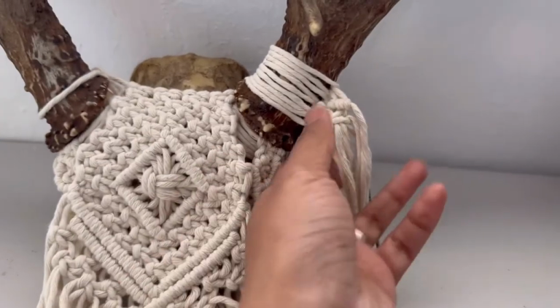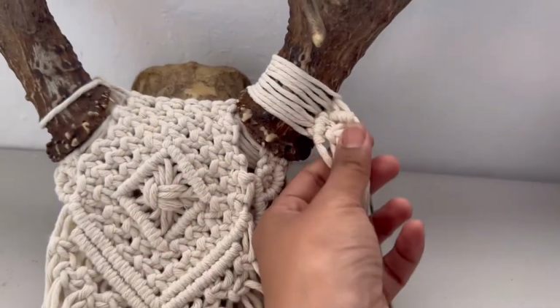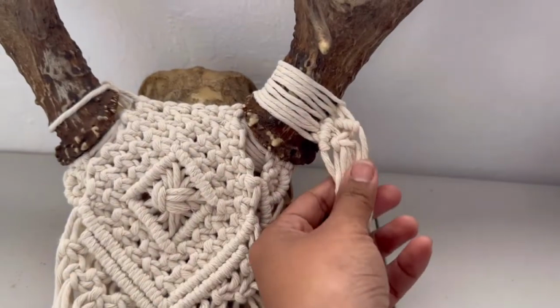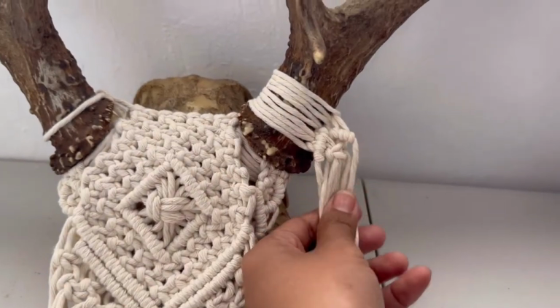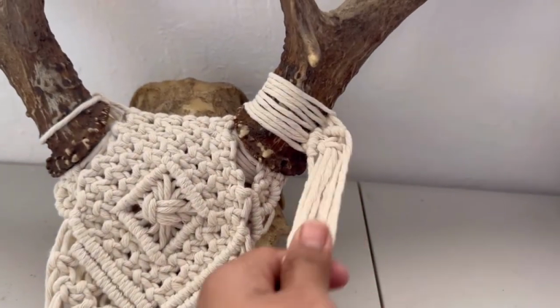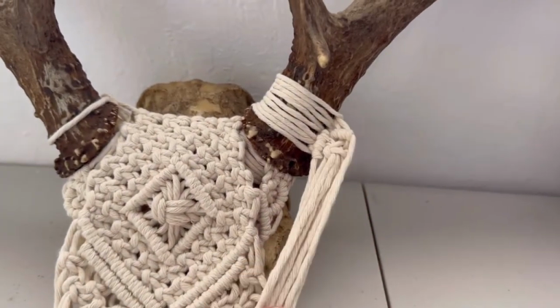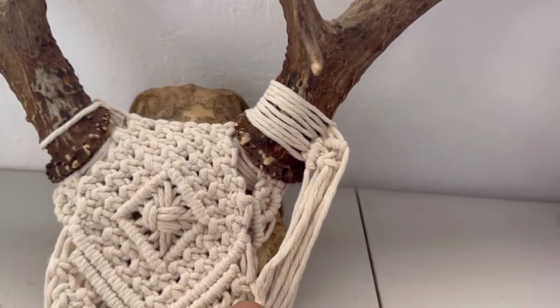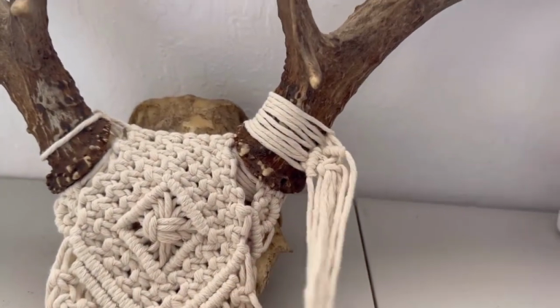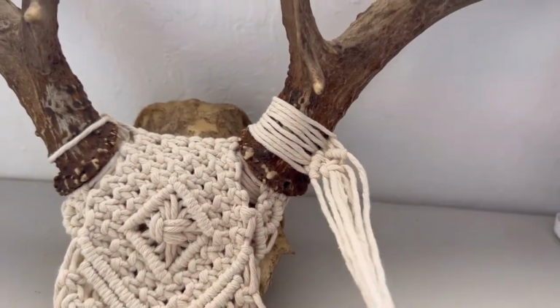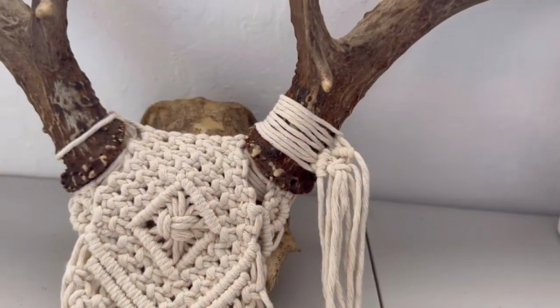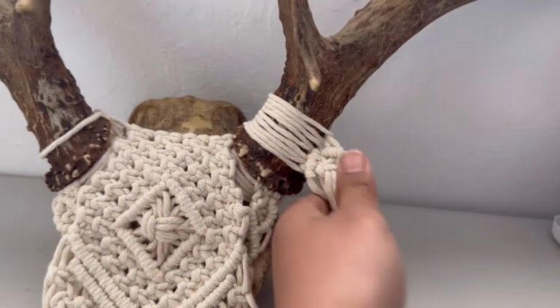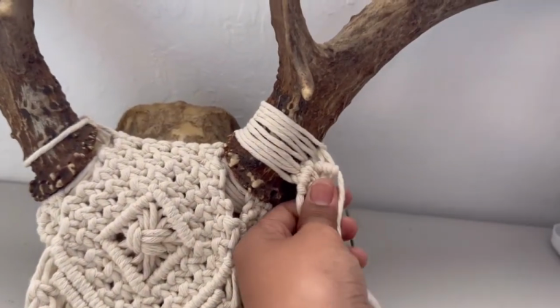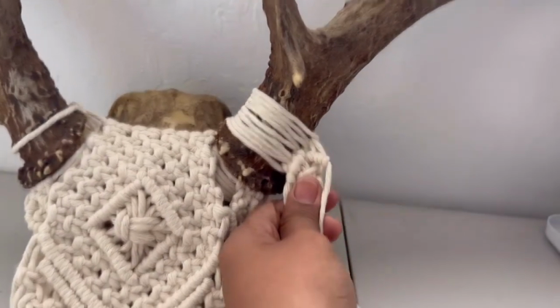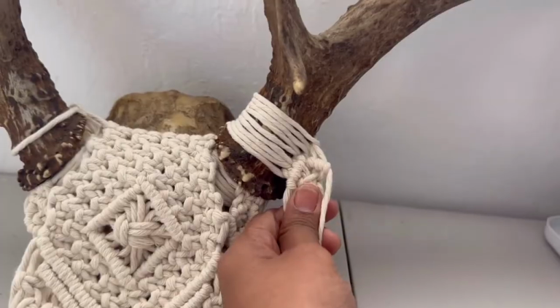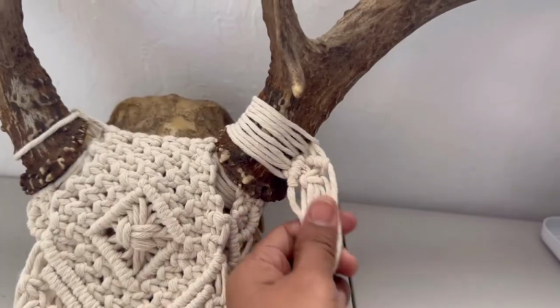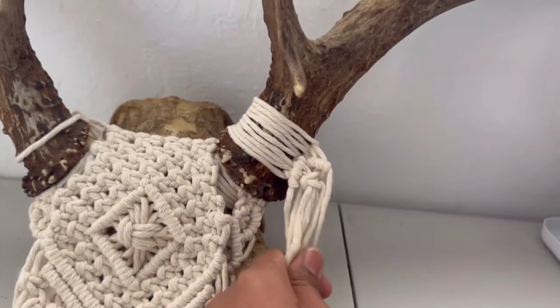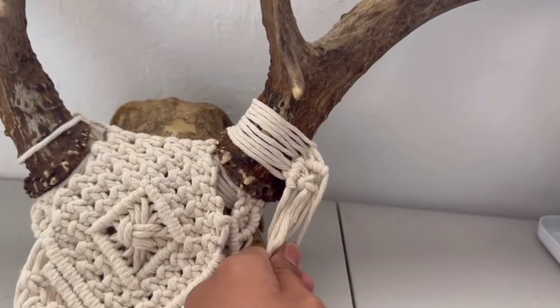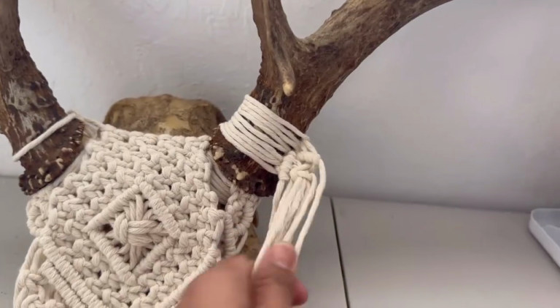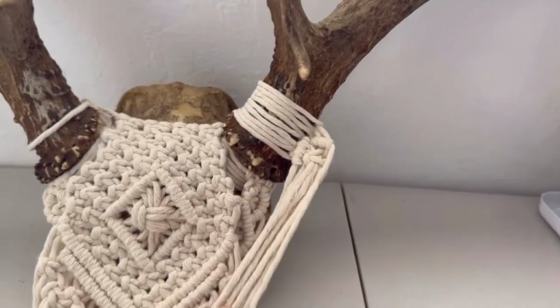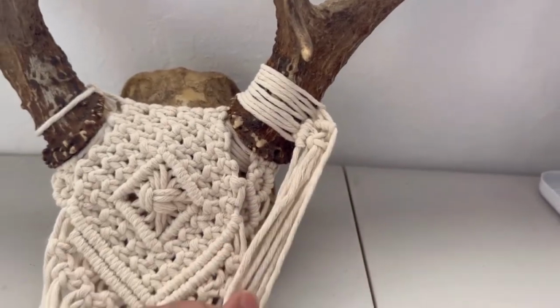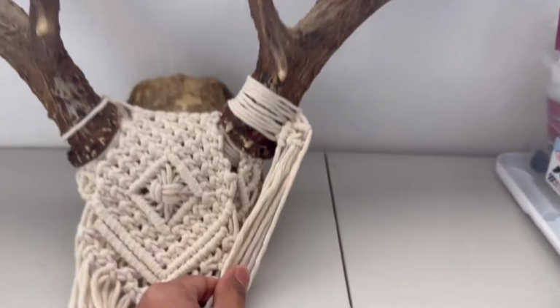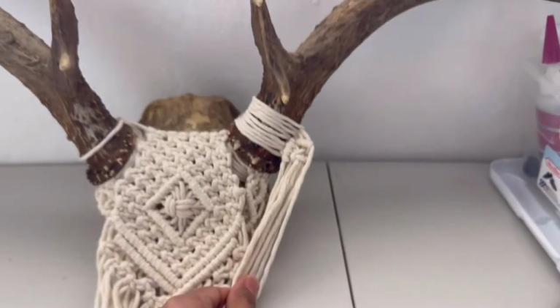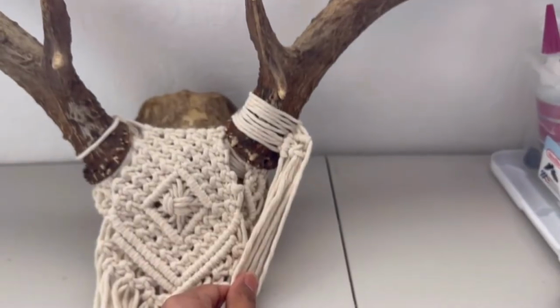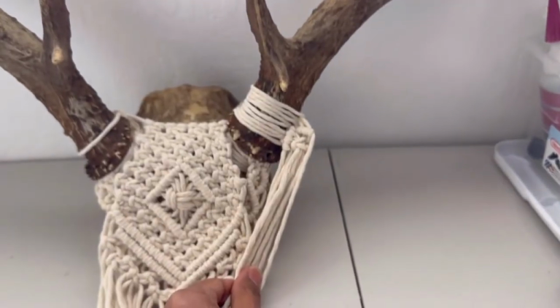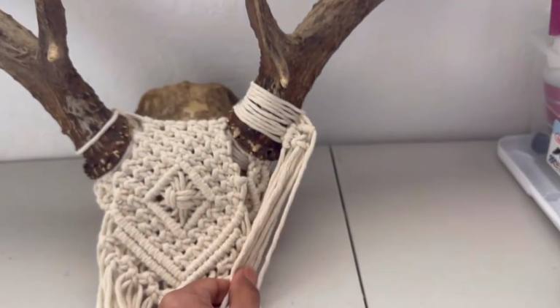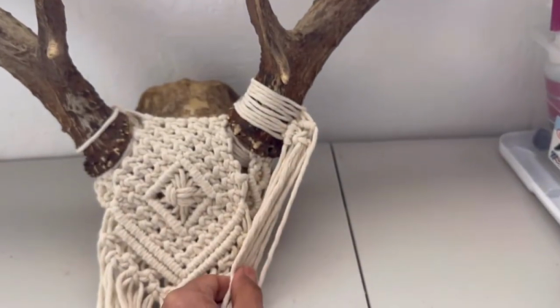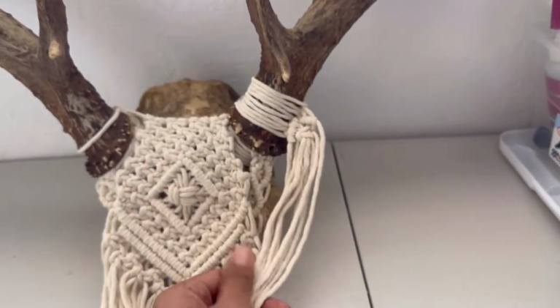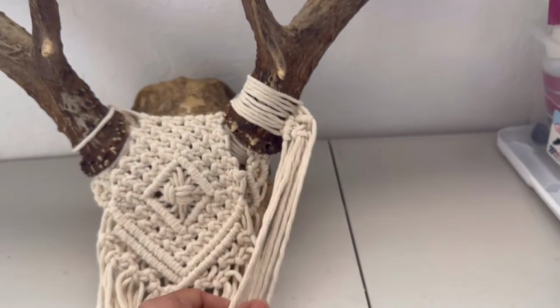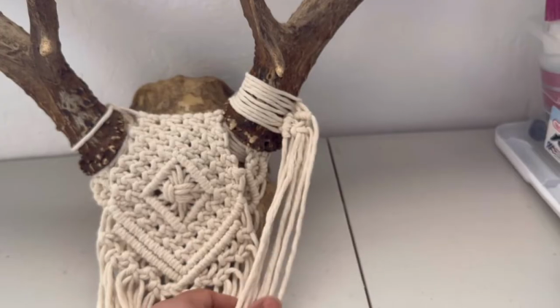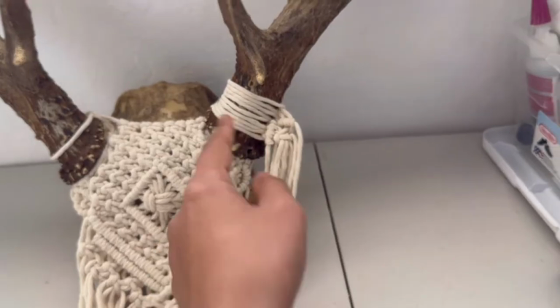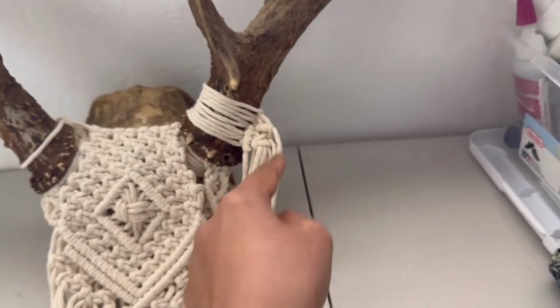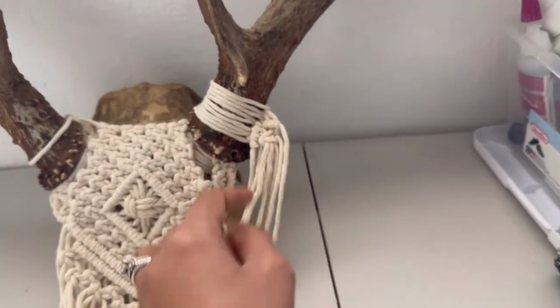So I tried the square knots and it didn't really work the way I wanted it to be. And I also tried the diamond pattern and it looked weird. I'm gonna try something different.